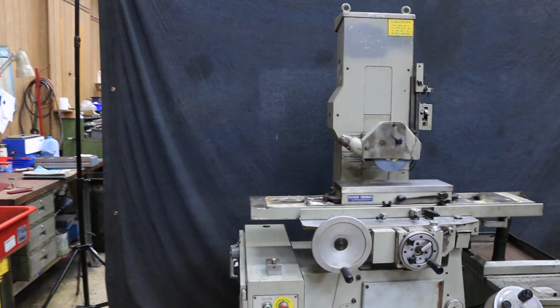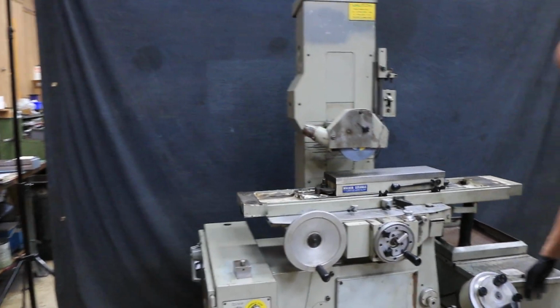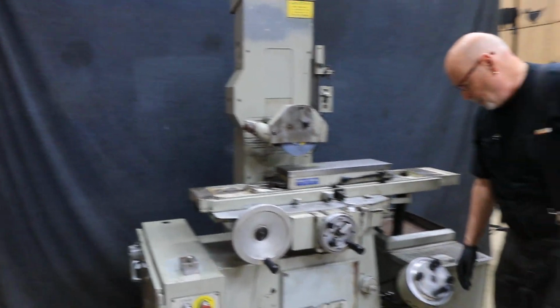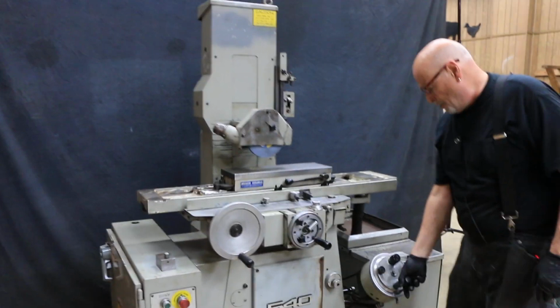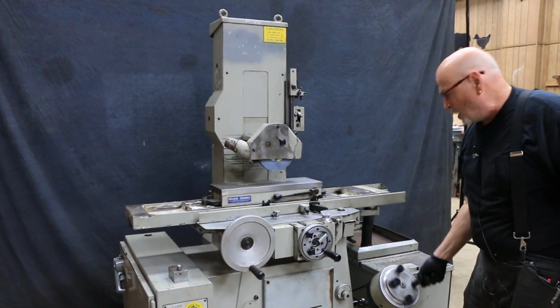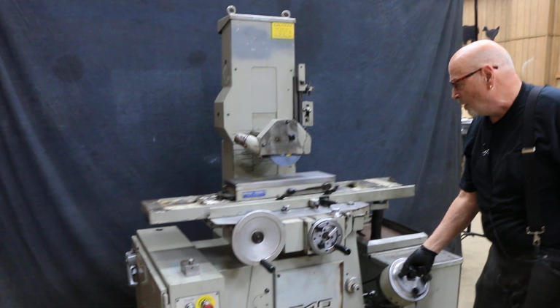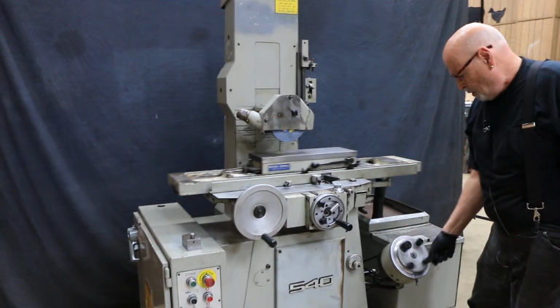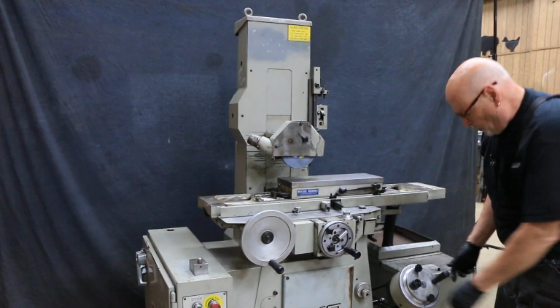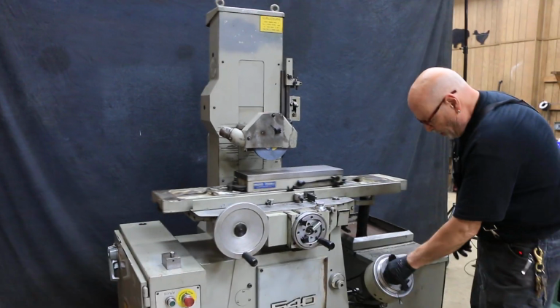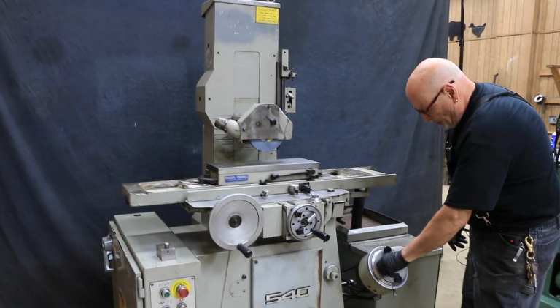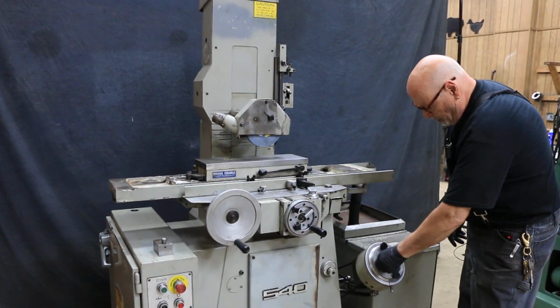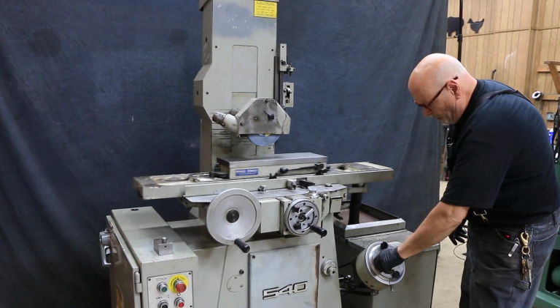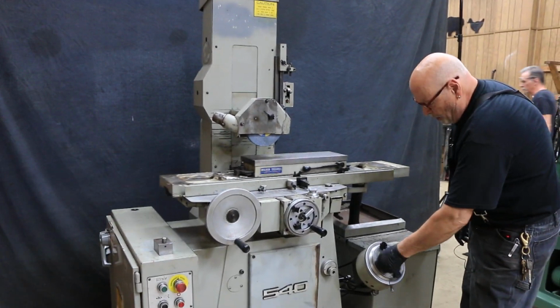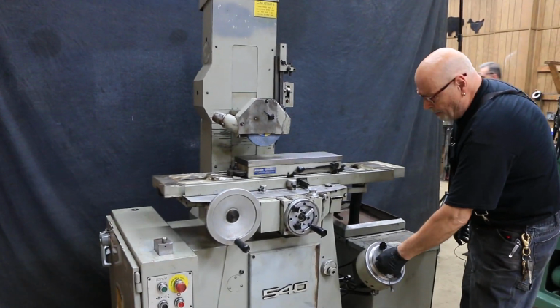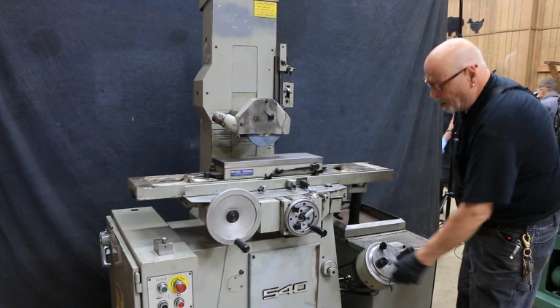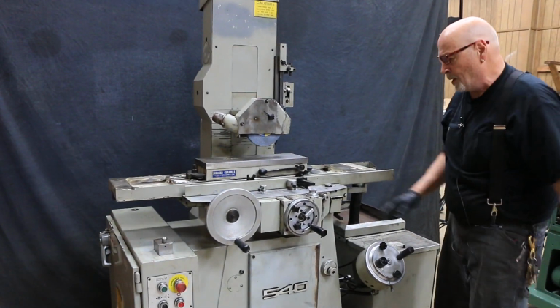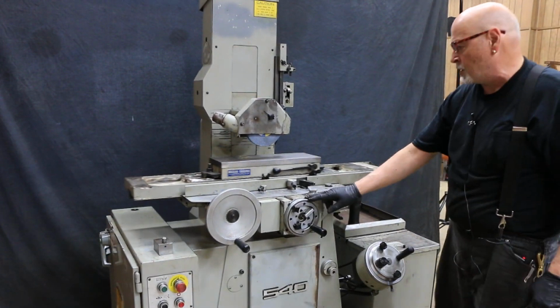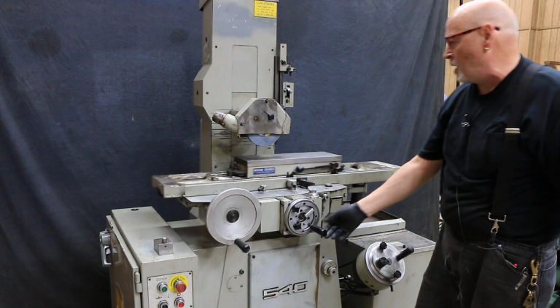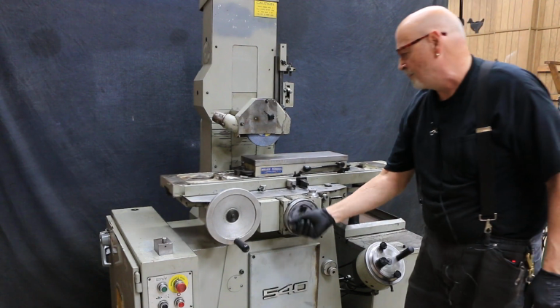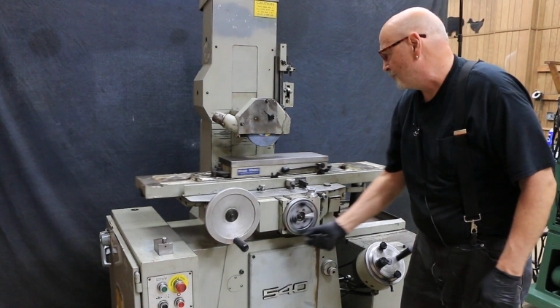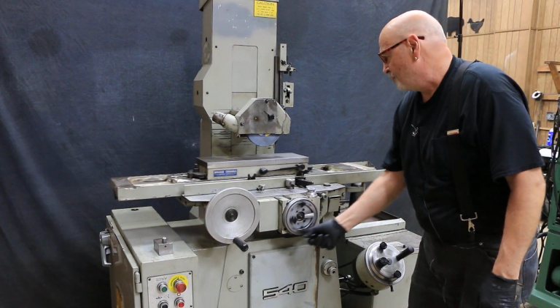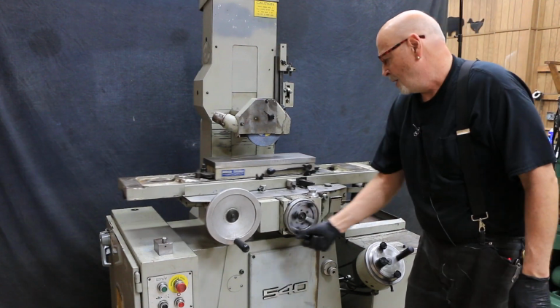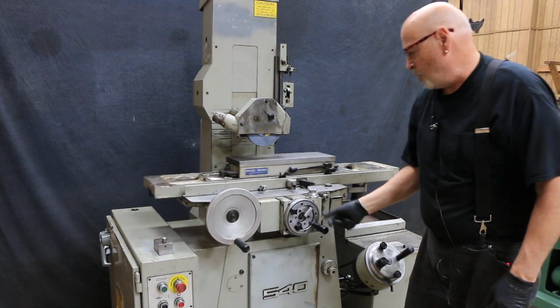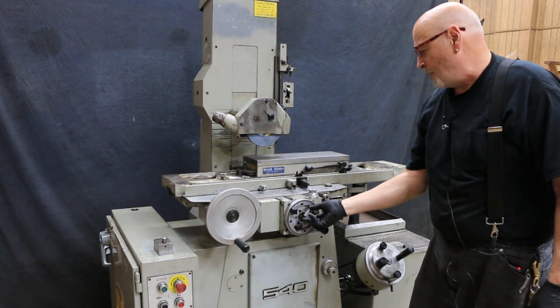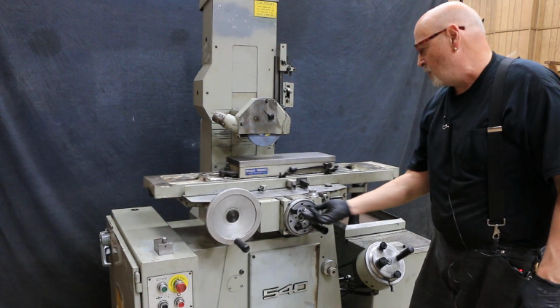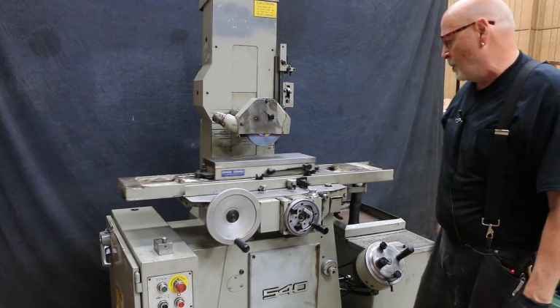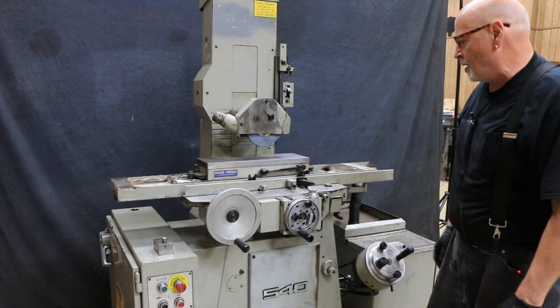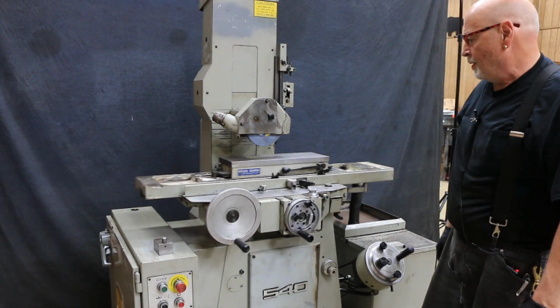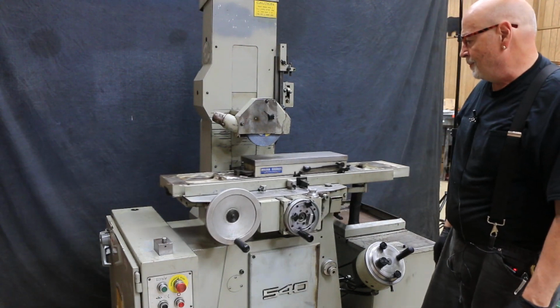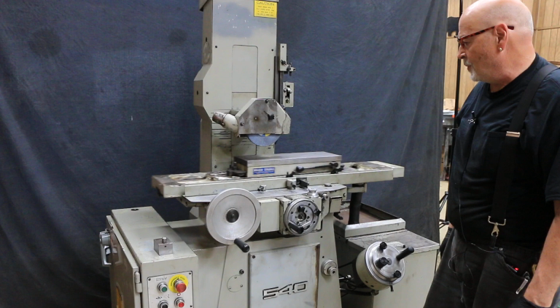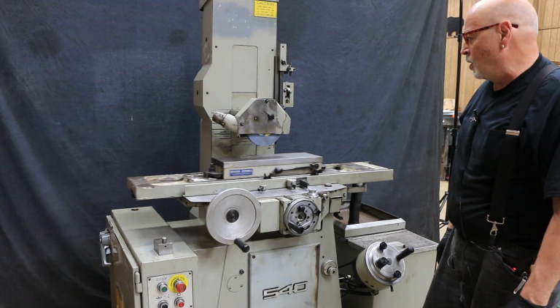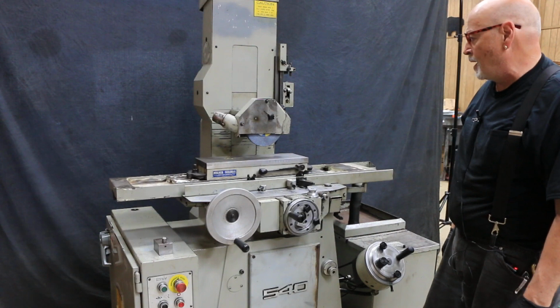We have a downfeed here, also a fine feed on the downfeed. You cross feed here, and we also have this automatic — this can go in and out.